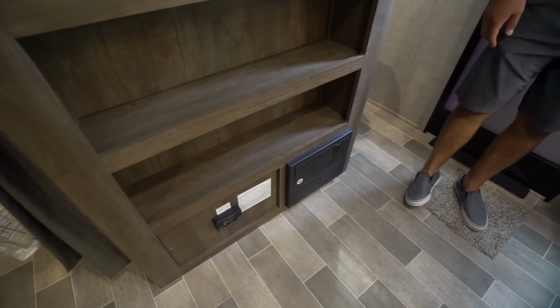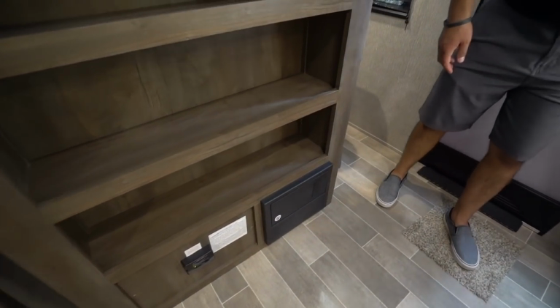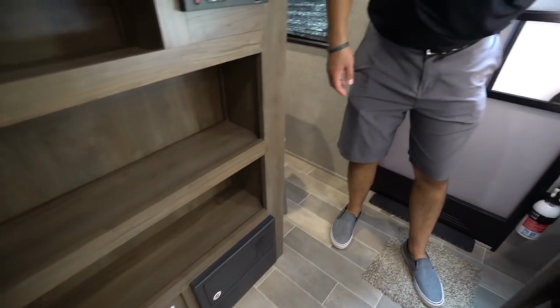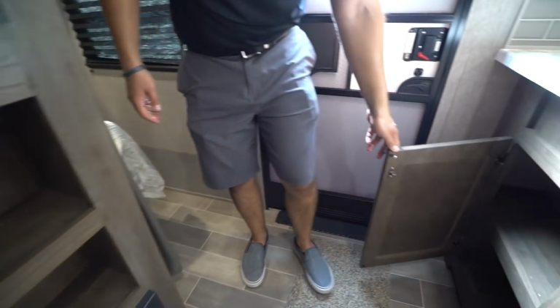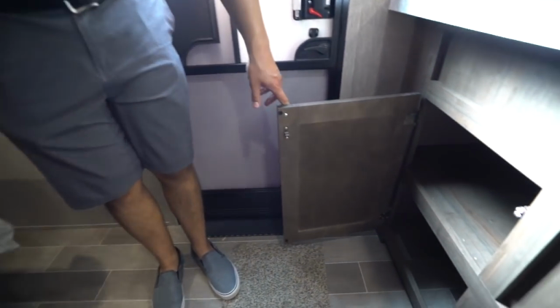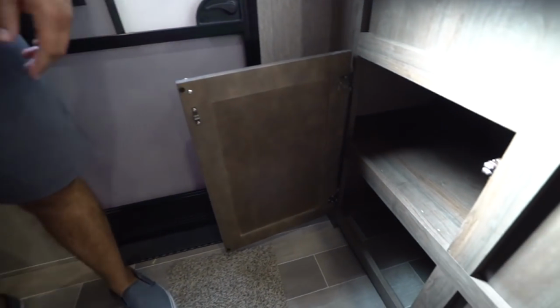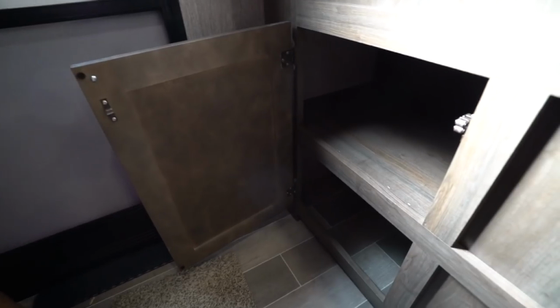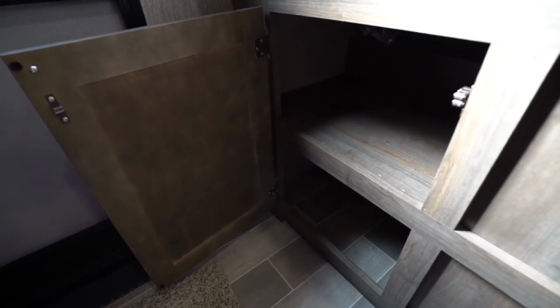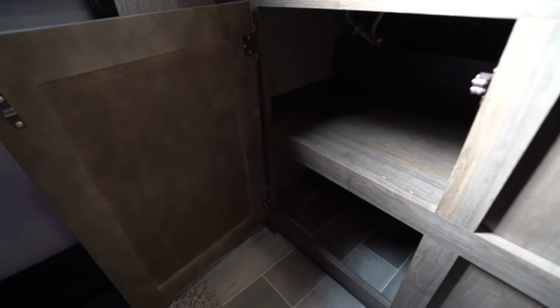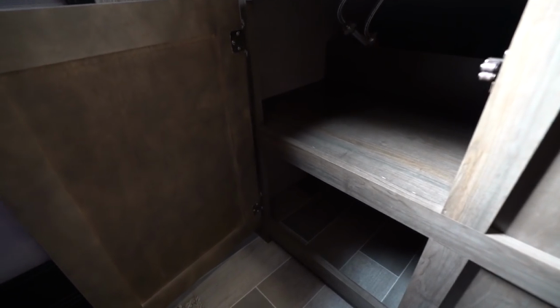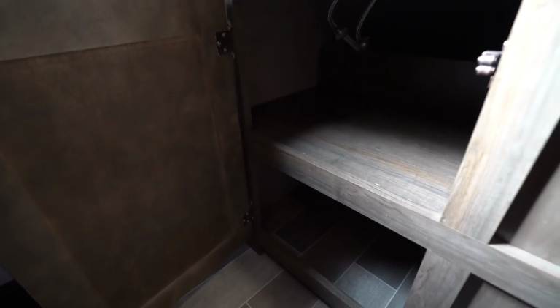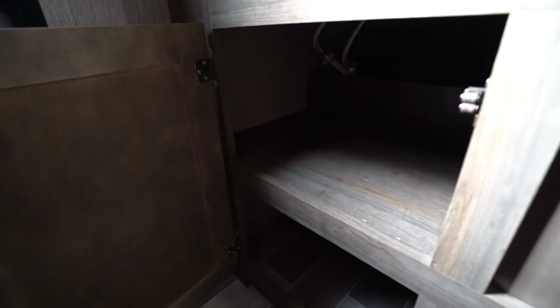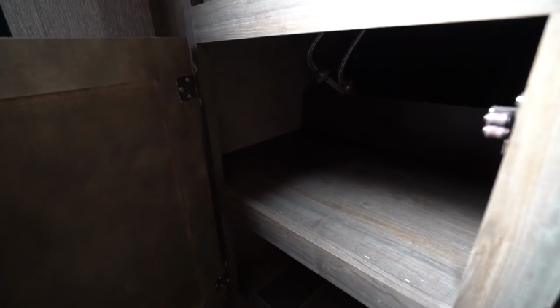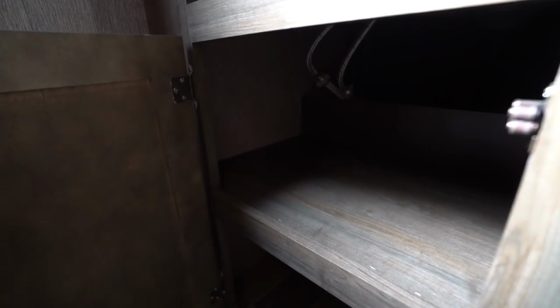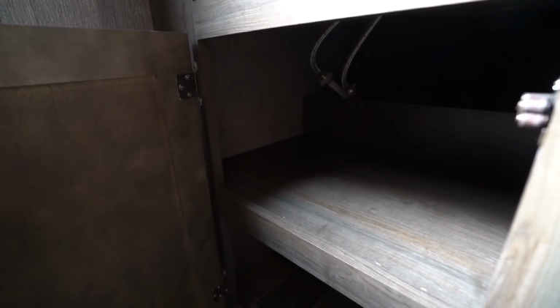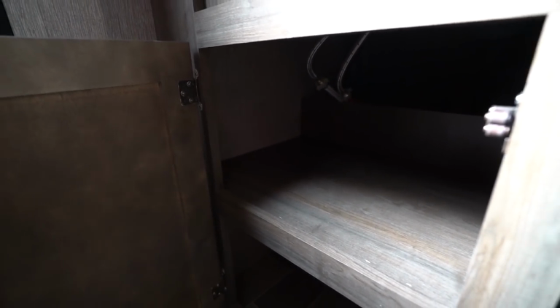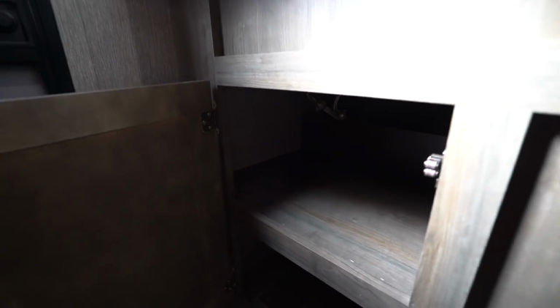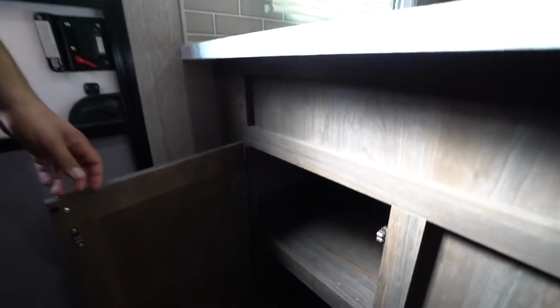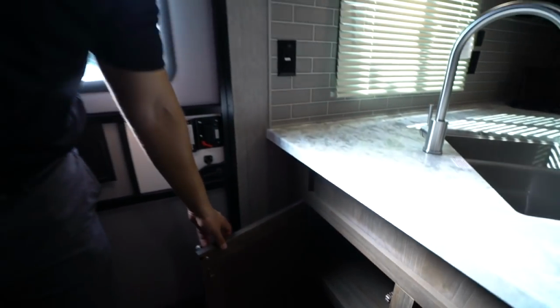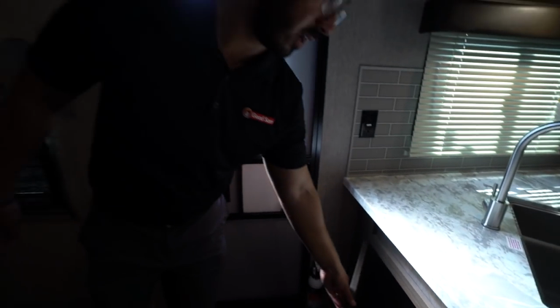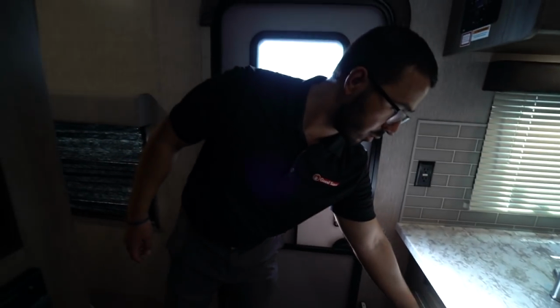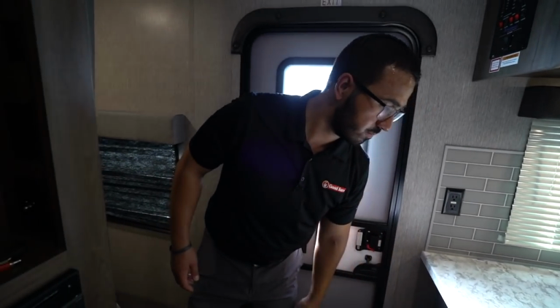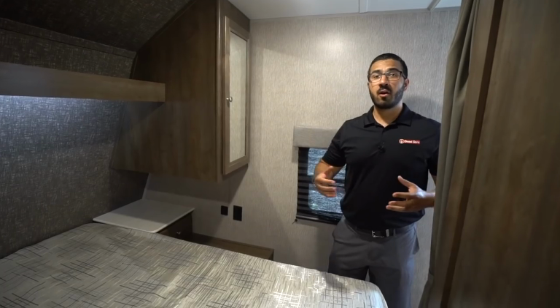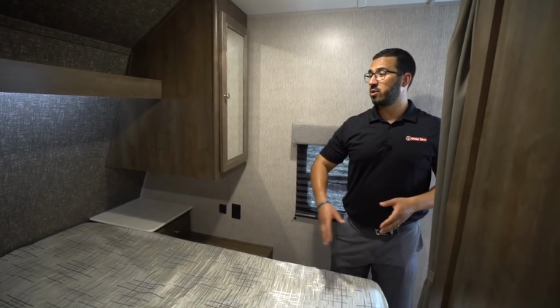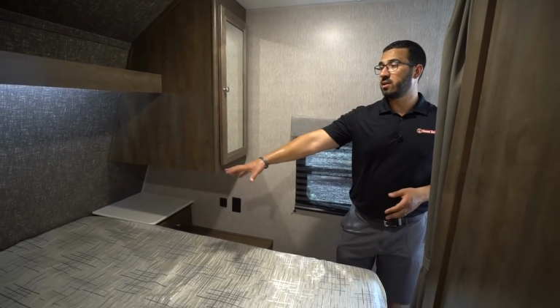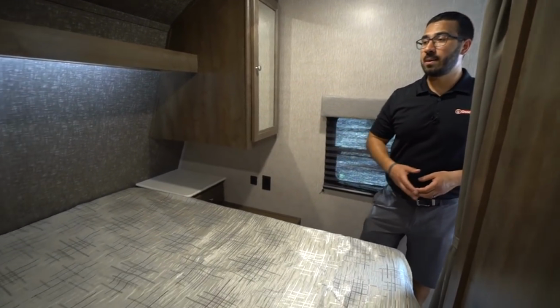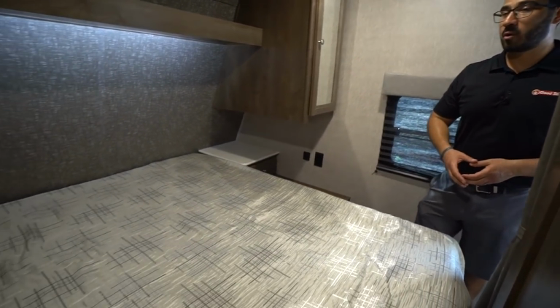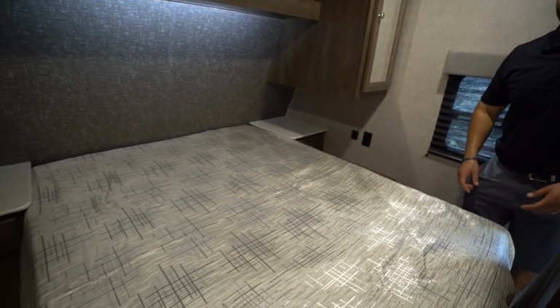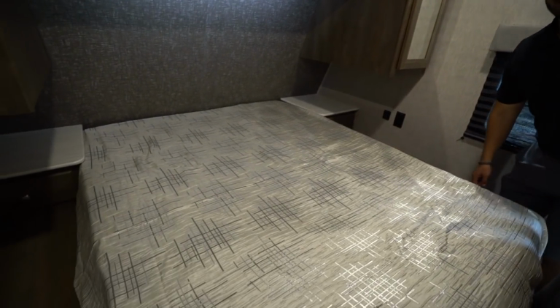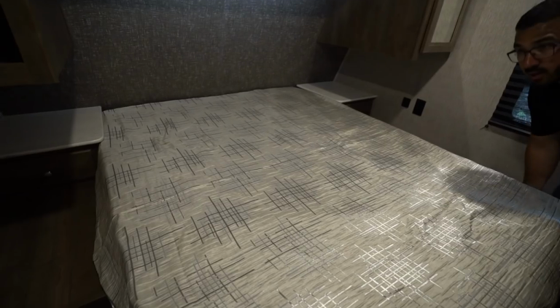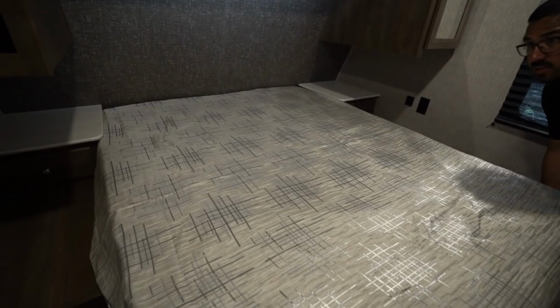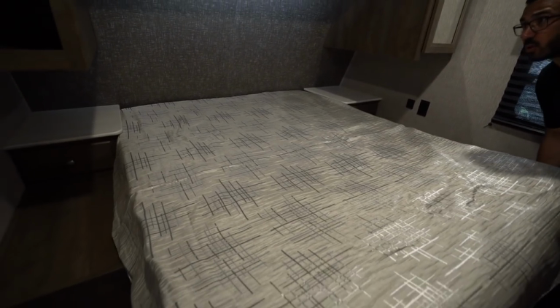You'll see plenty of storage here, as well as your fuse panel and breaker box, and a propane leak detector right to the side. Right underneath the sink area you have additional storage for pots, pans, or shoes — just great extra storage.